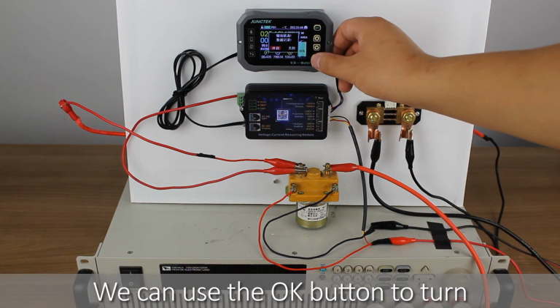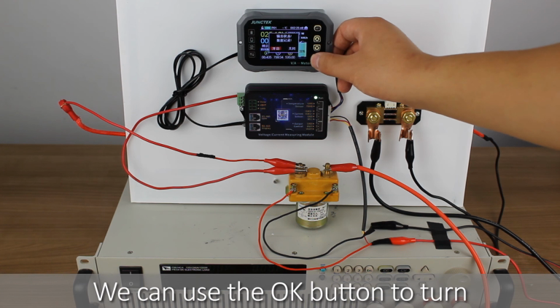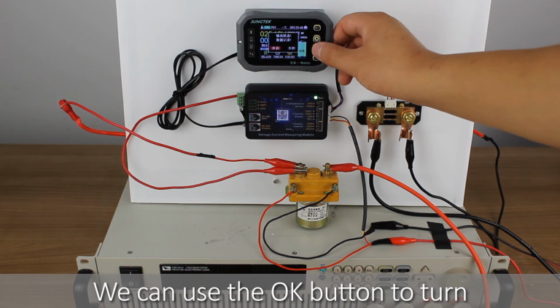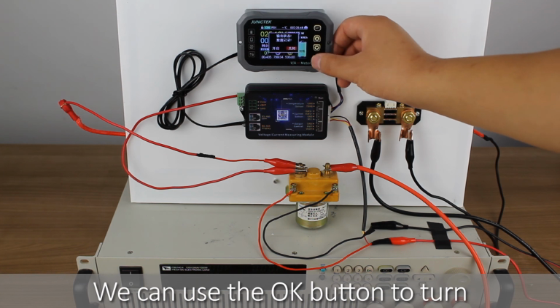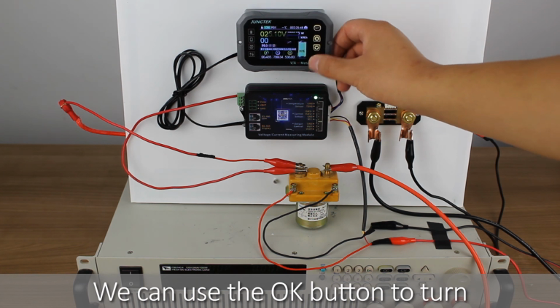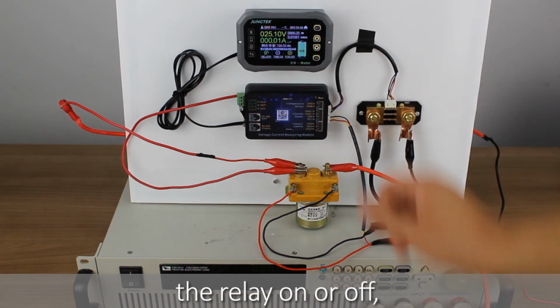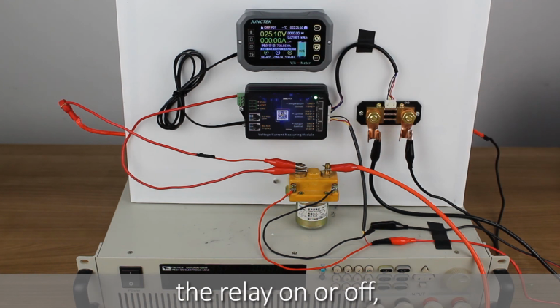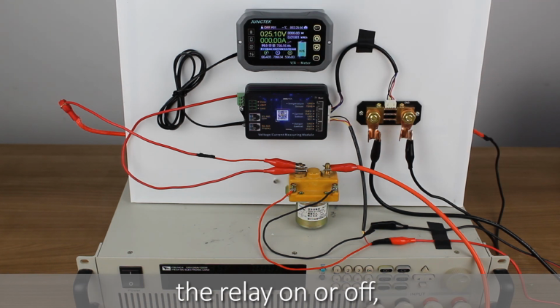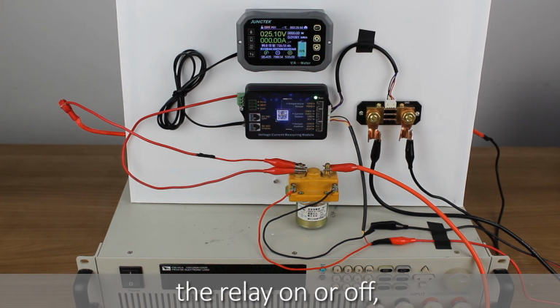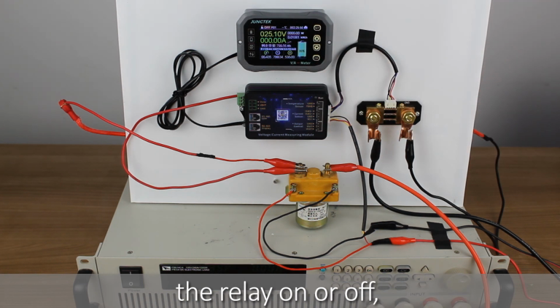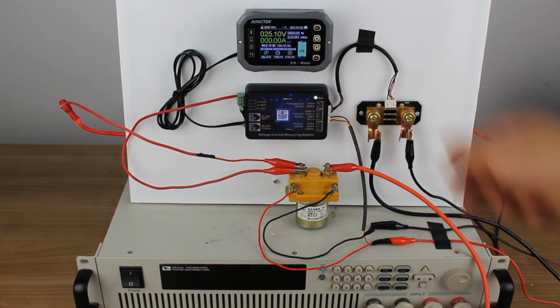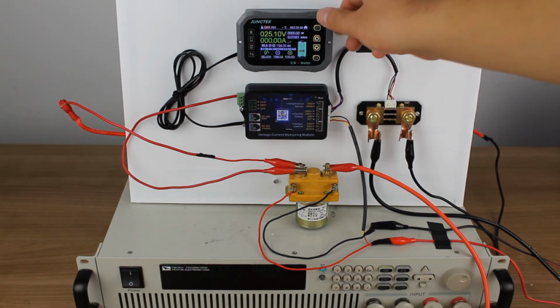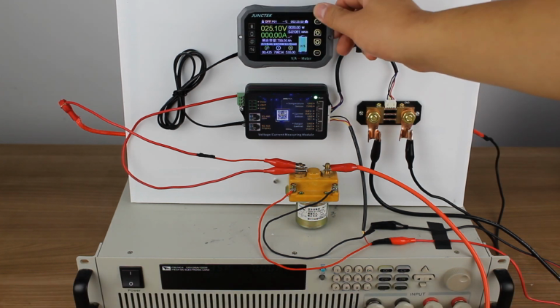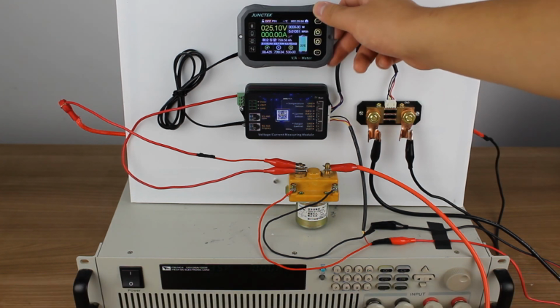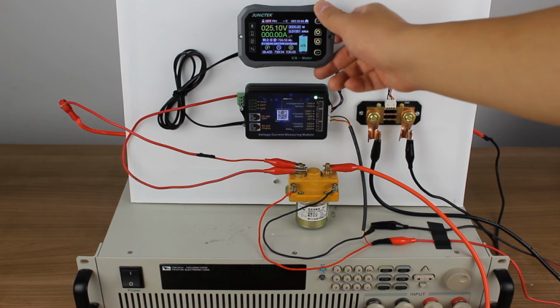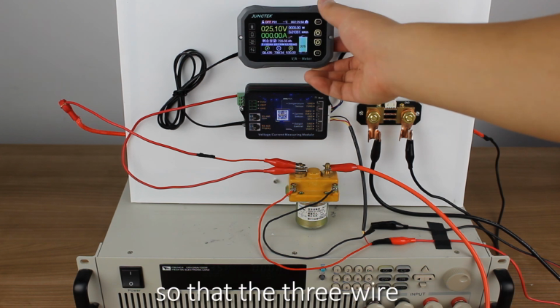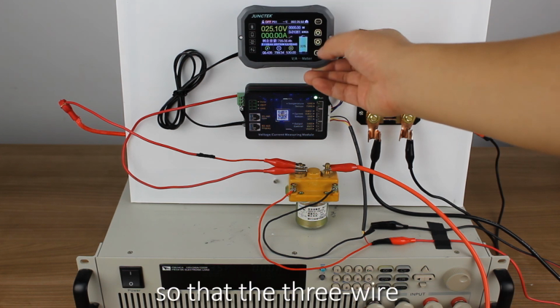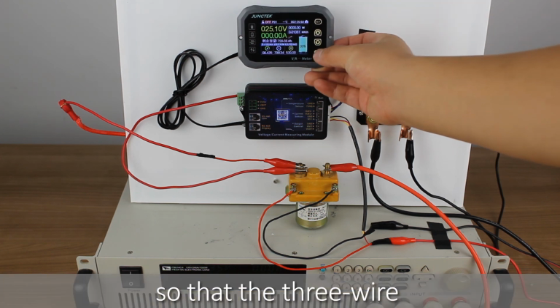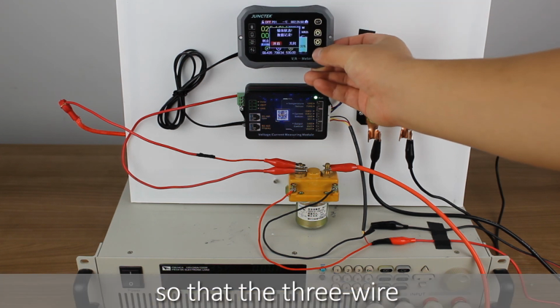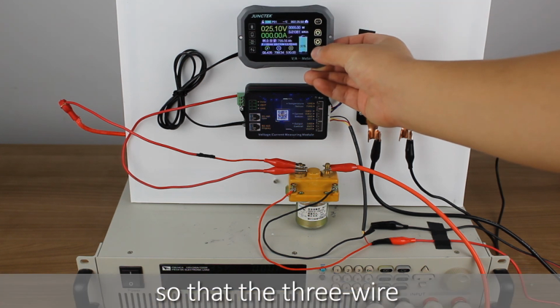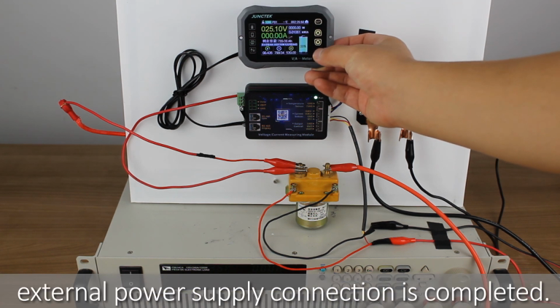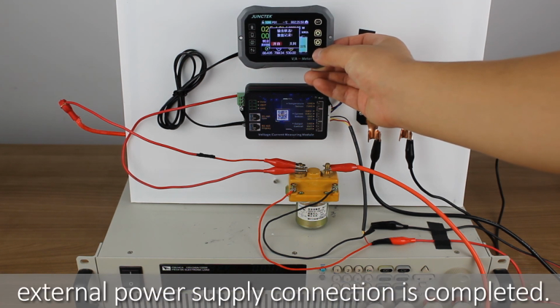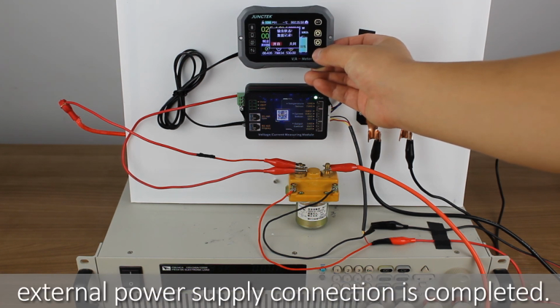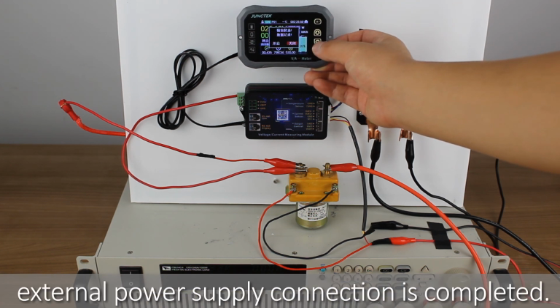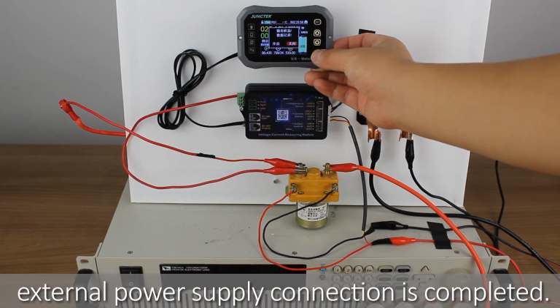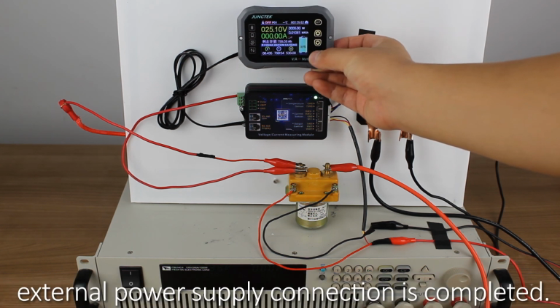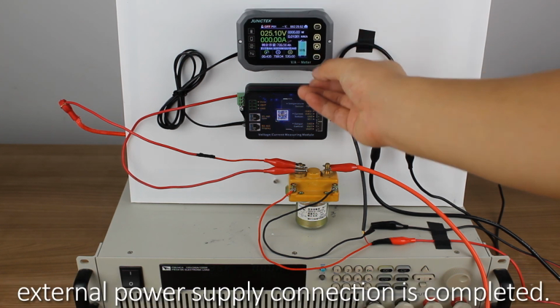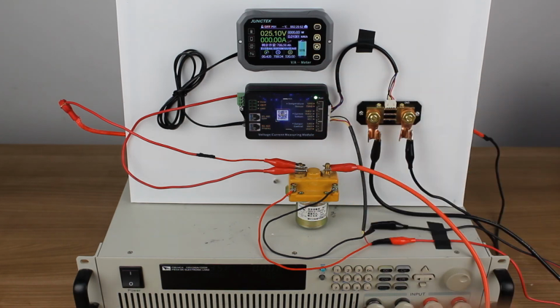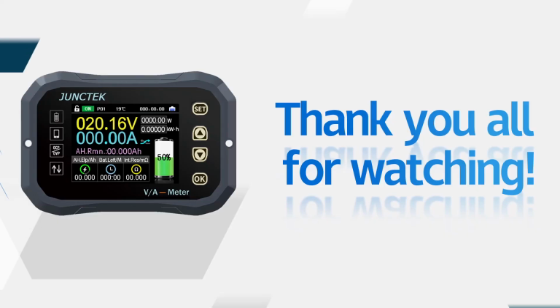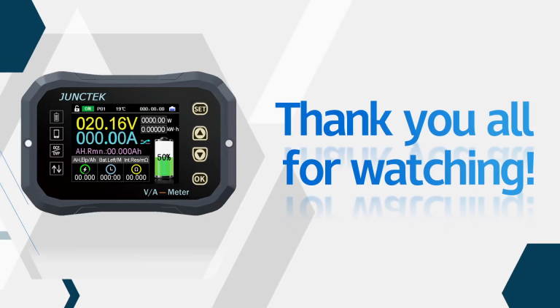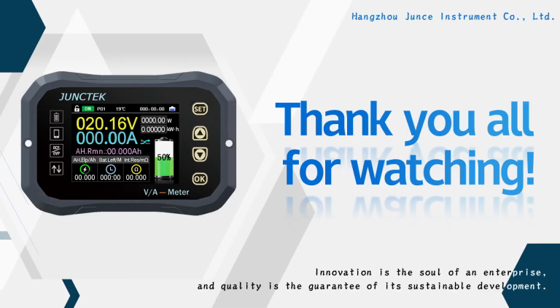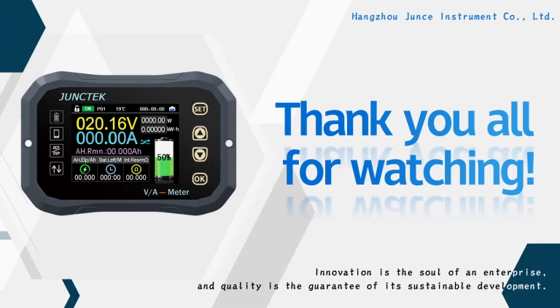We can use the OK button to turn the relay on or off, so that the three-wire external power supply with relay connection is completed. Thank you all for watching.